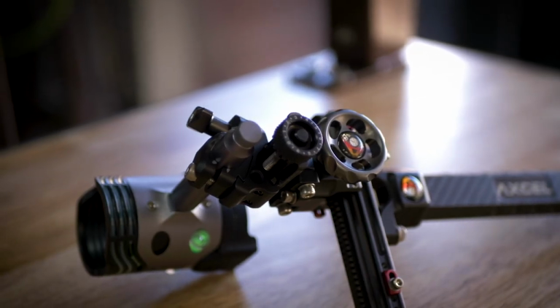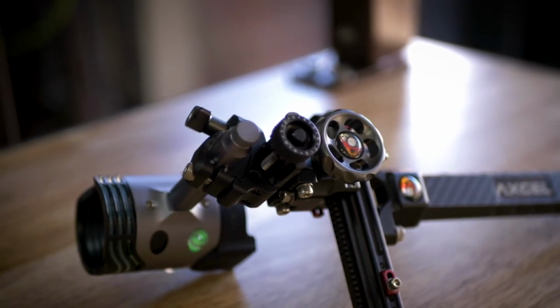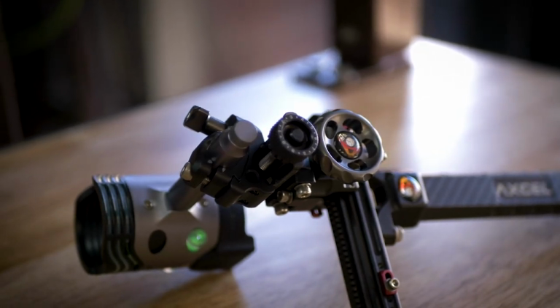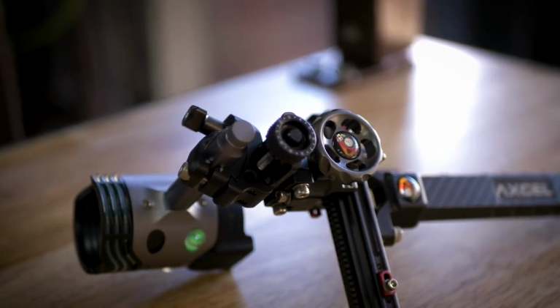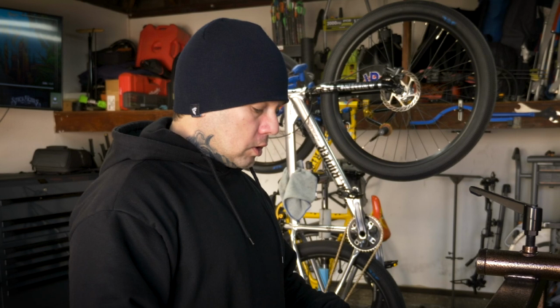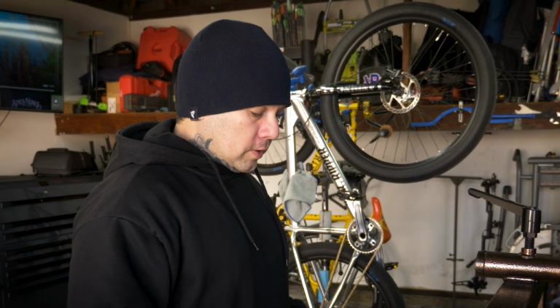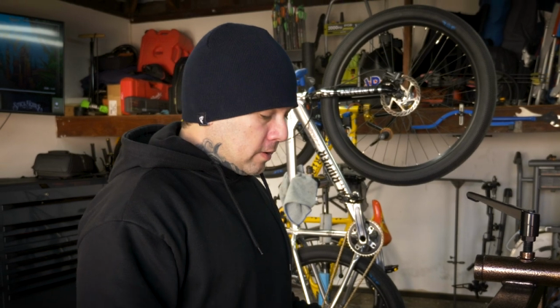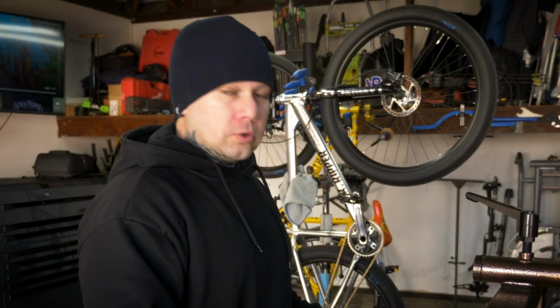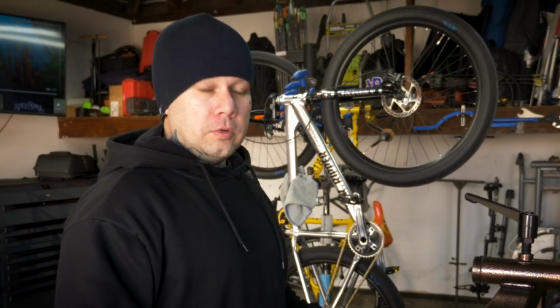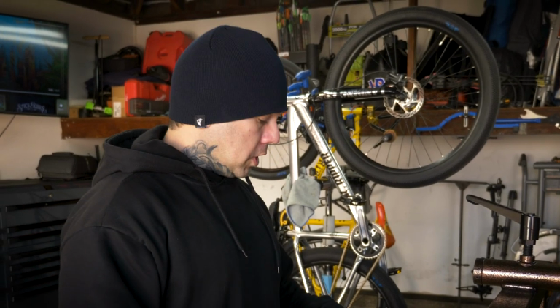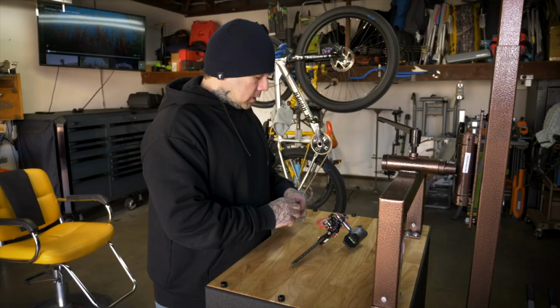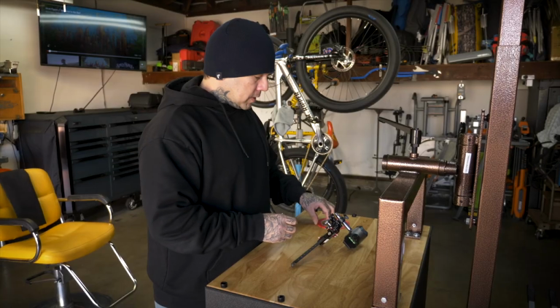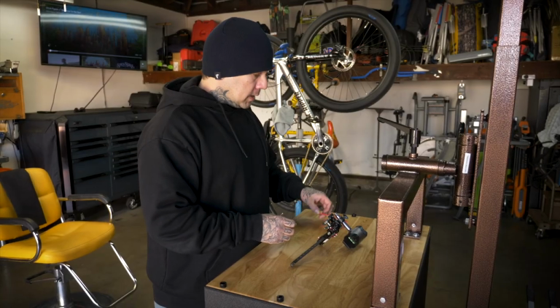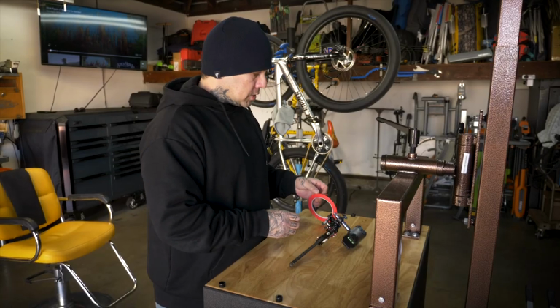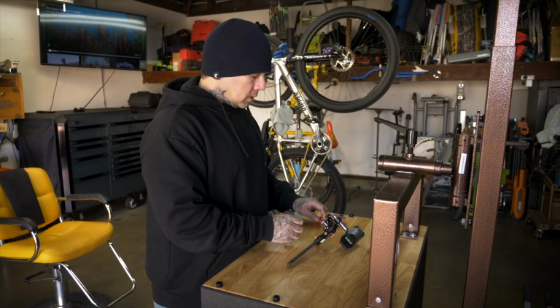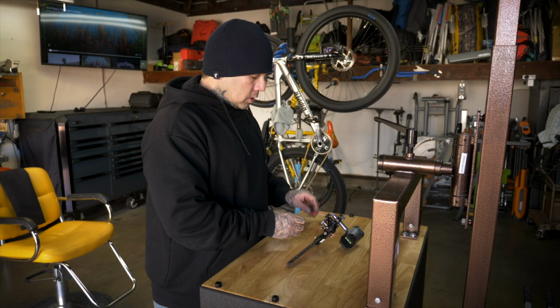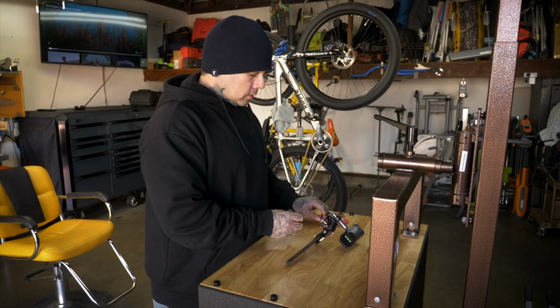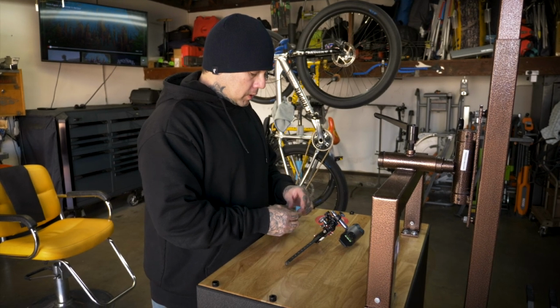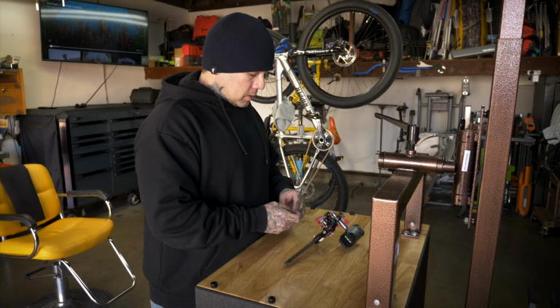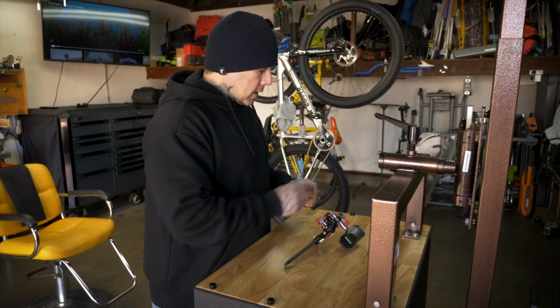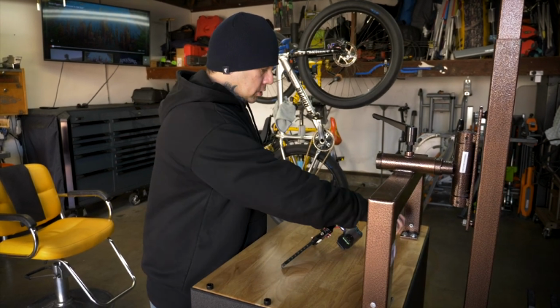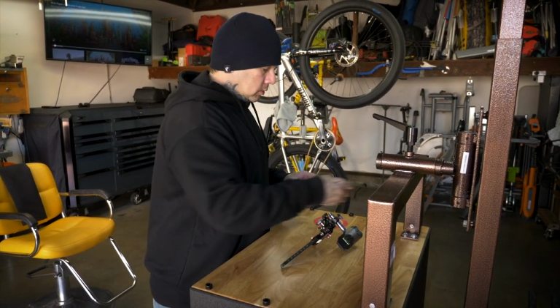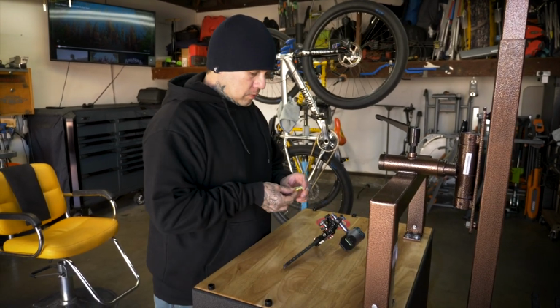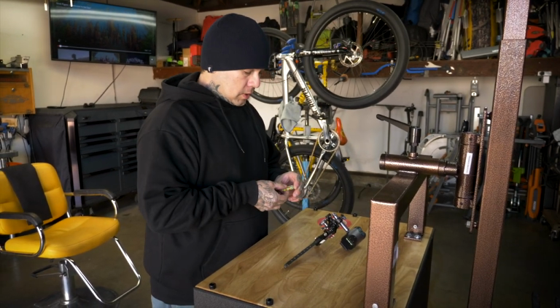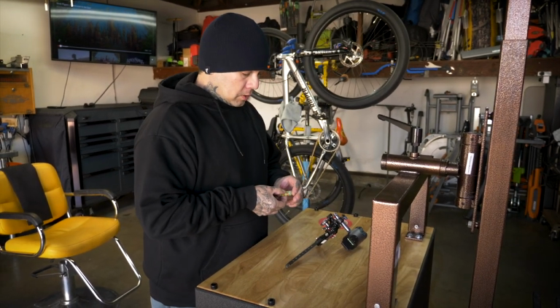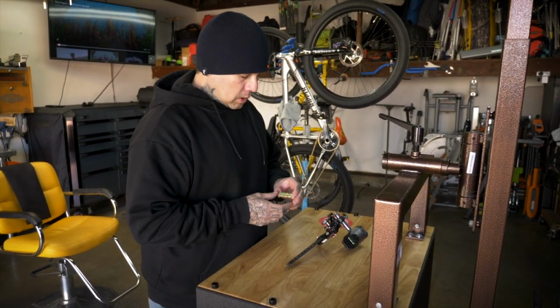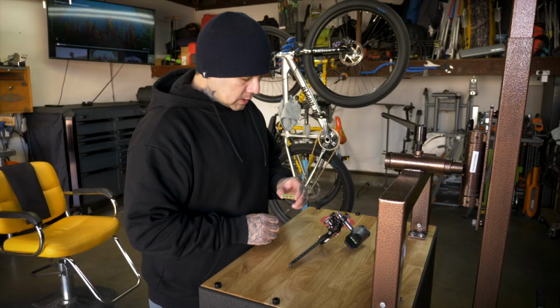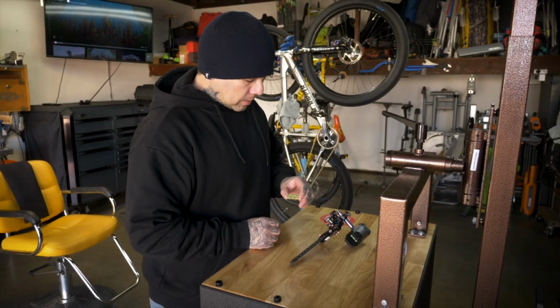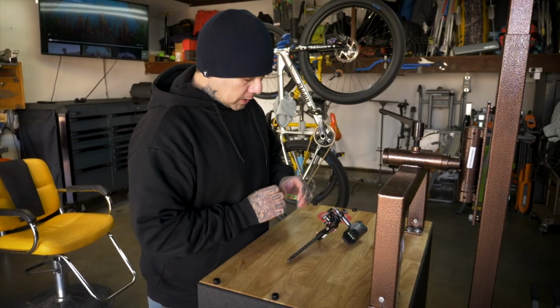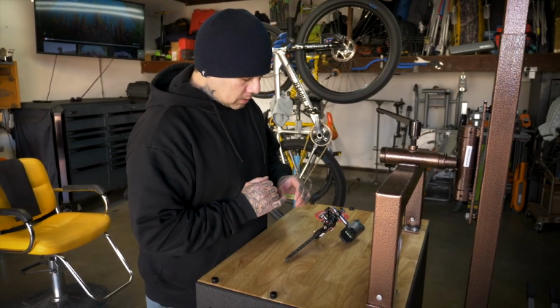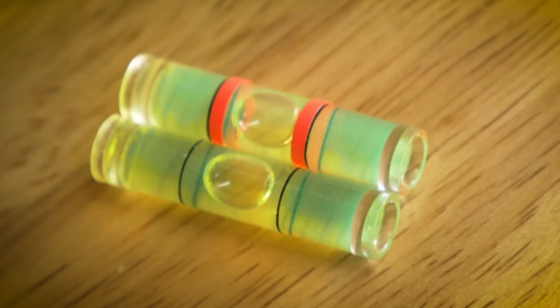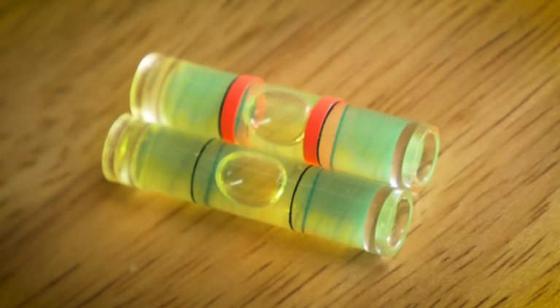Hey guys, Scotty Cutthroat. So if you have an UltraView scope, this is something that I highly suggest doing. If you look at these two levels, there's a lot of slop in between the bubble and the lines.